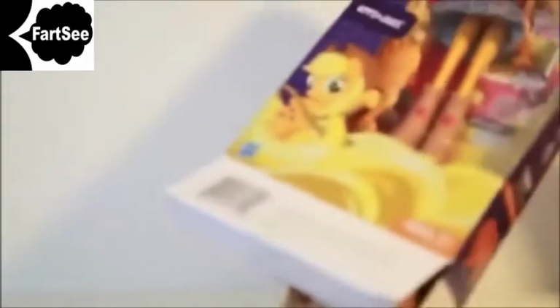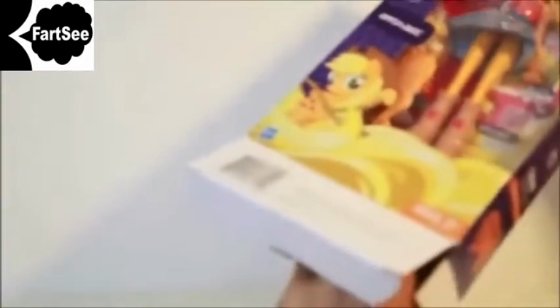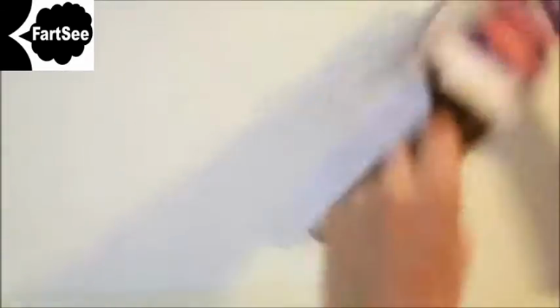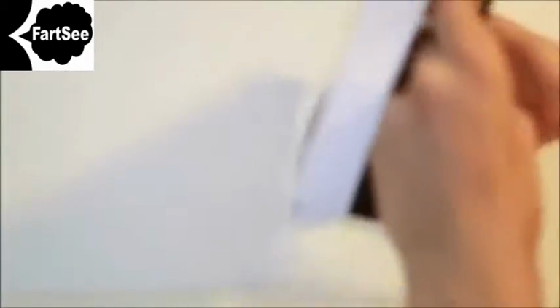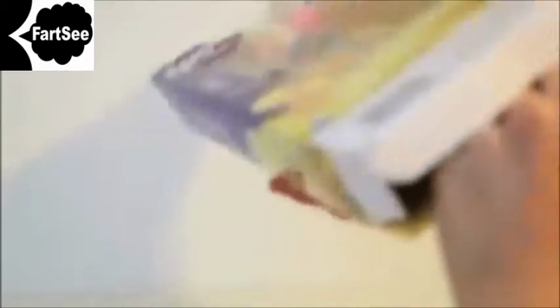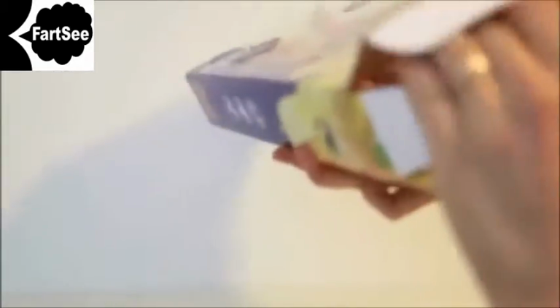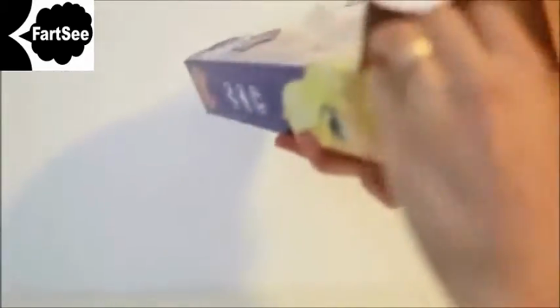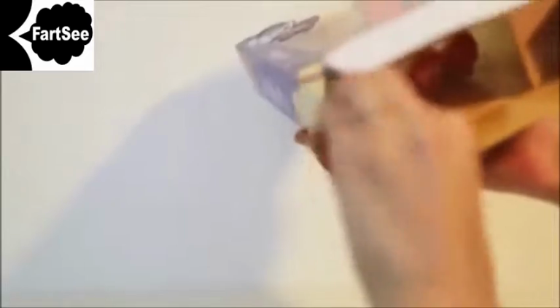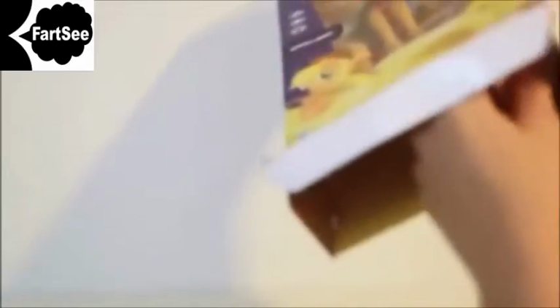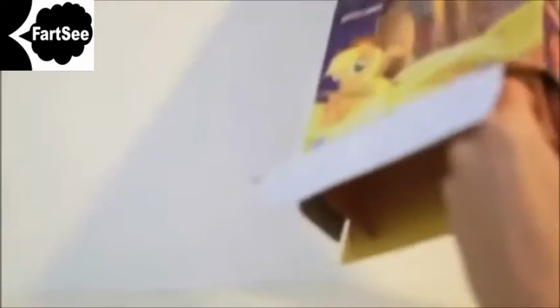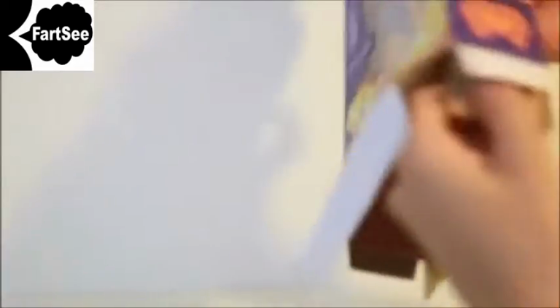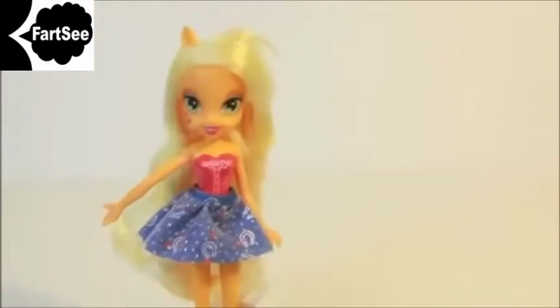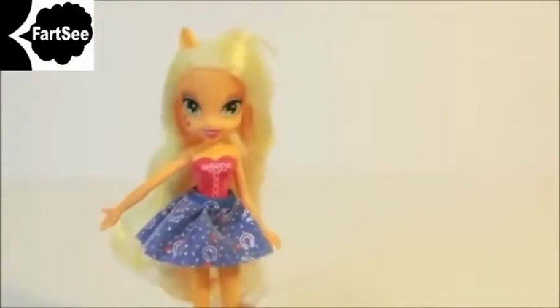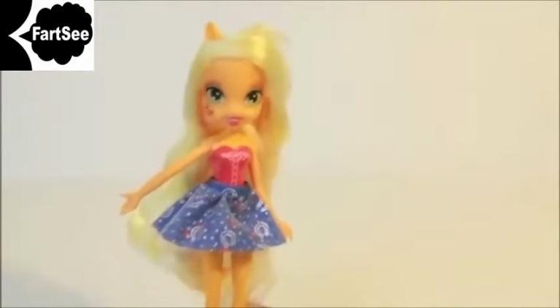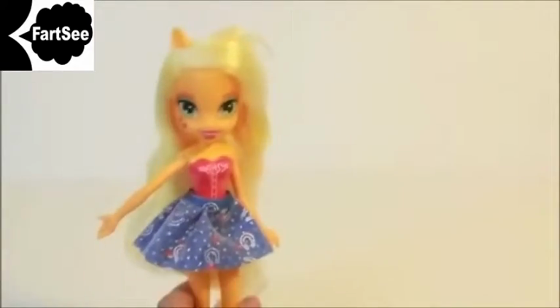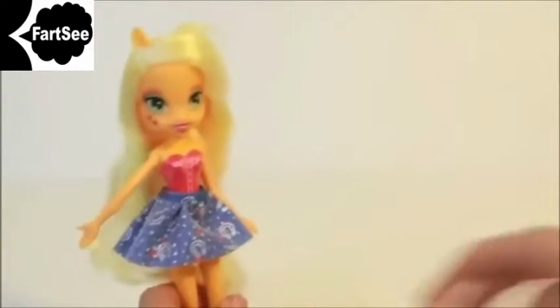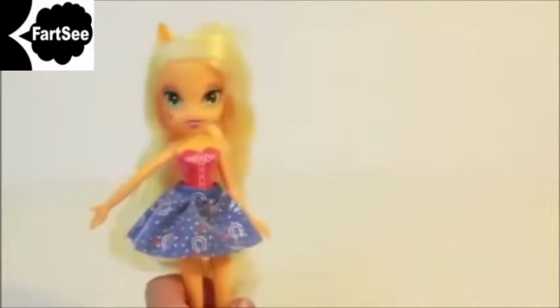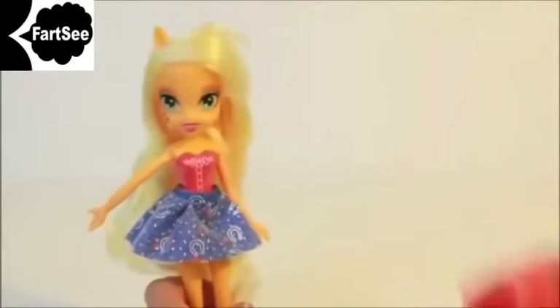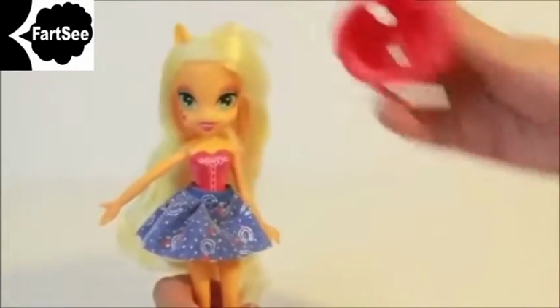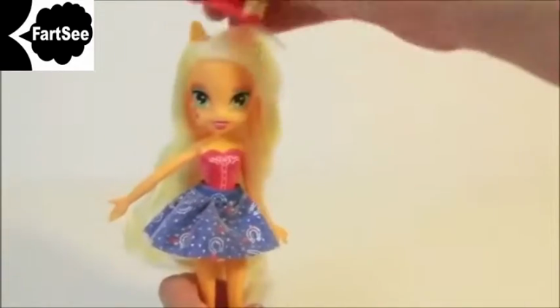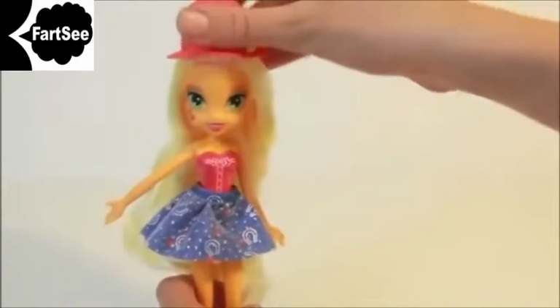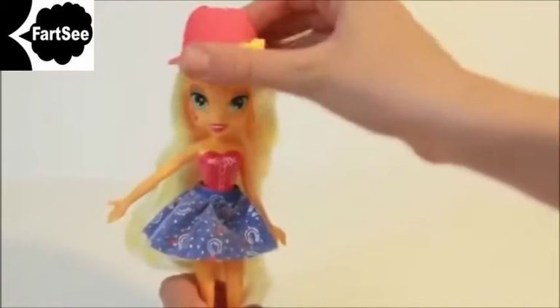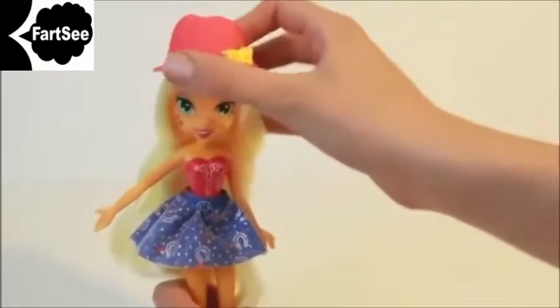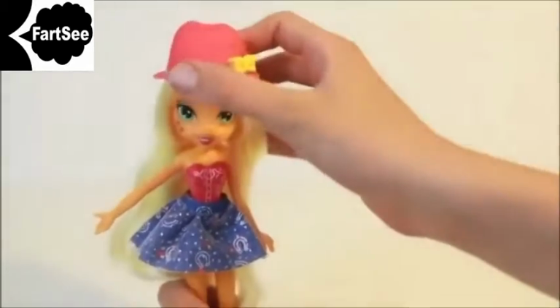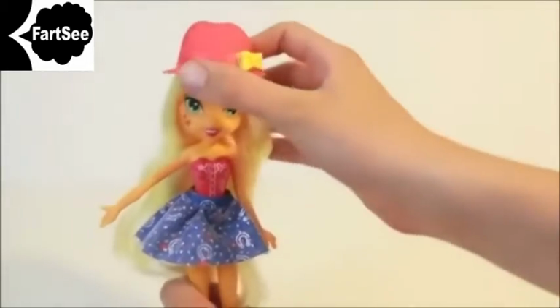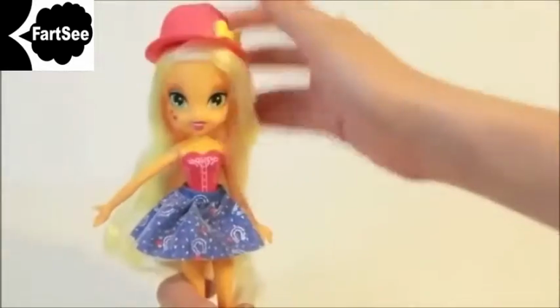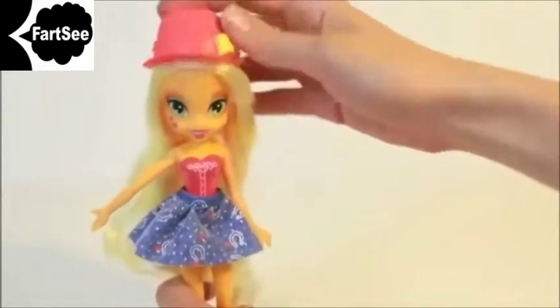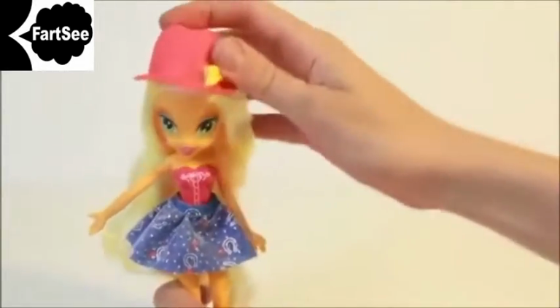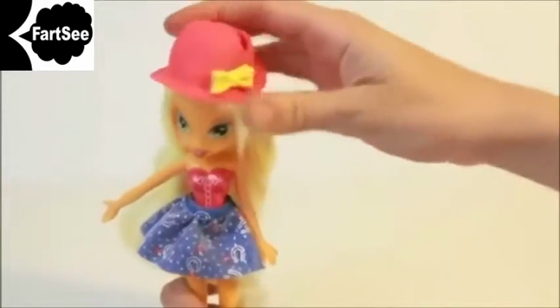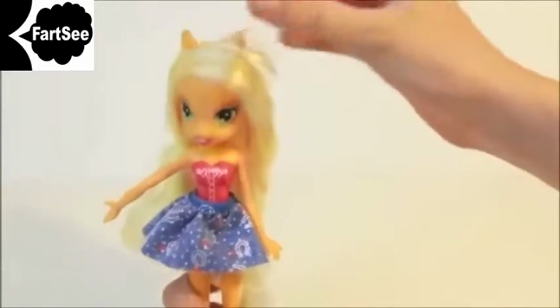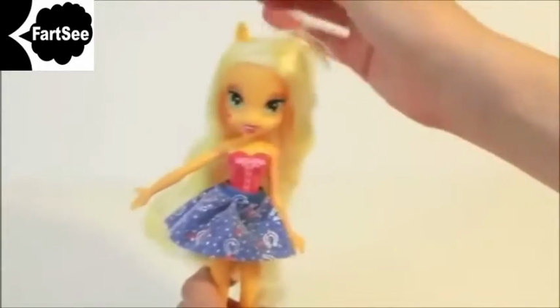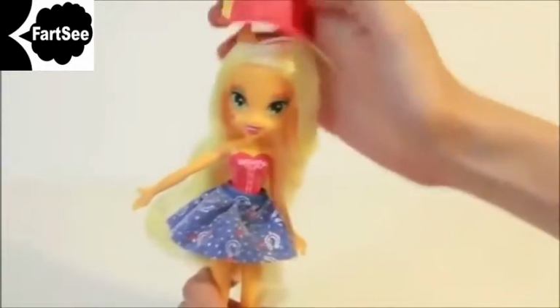Now let's open the box and take My Little Pony out. Here's Applejack. Applejack has a cute Western attire and she comes with her own cowgirl hat.